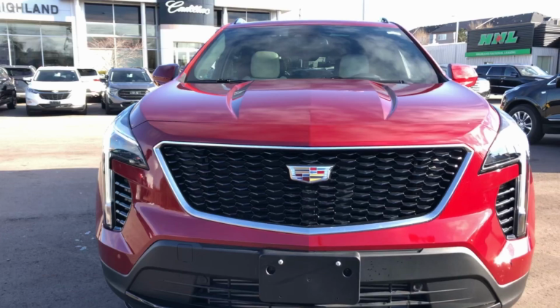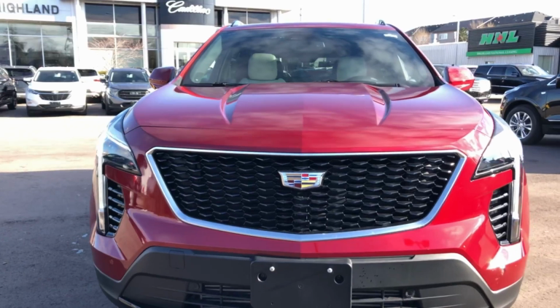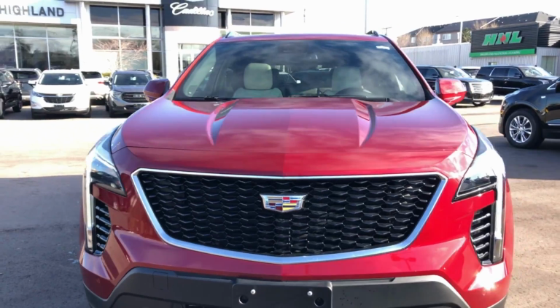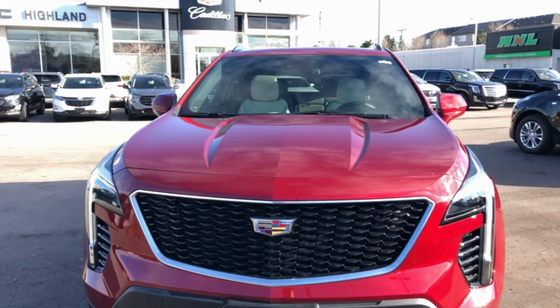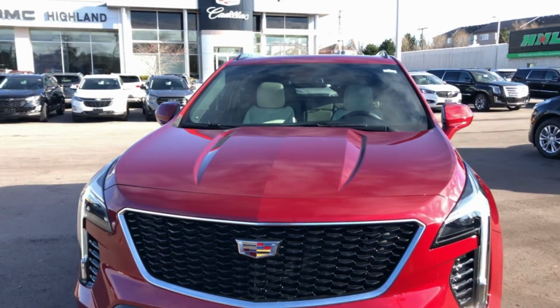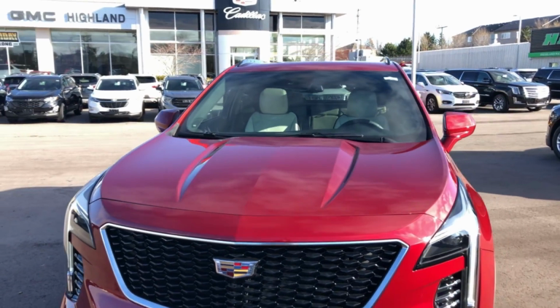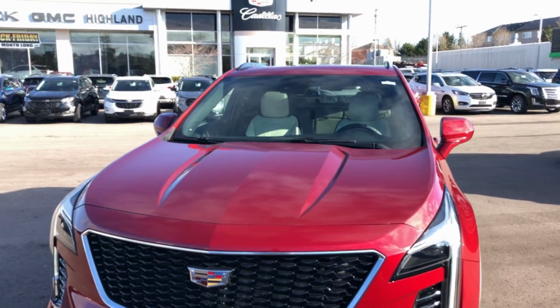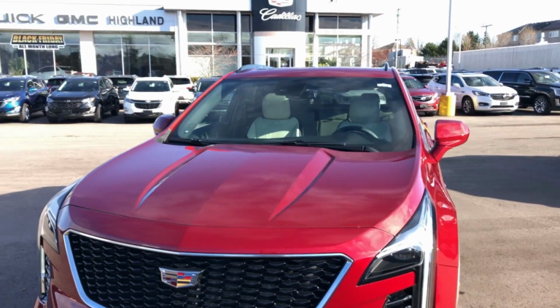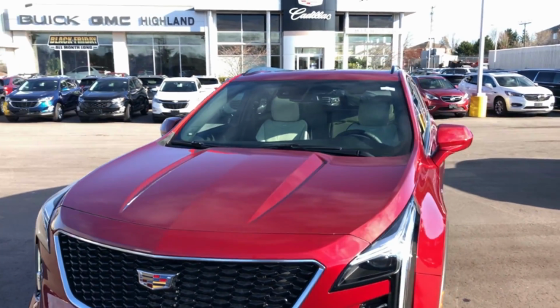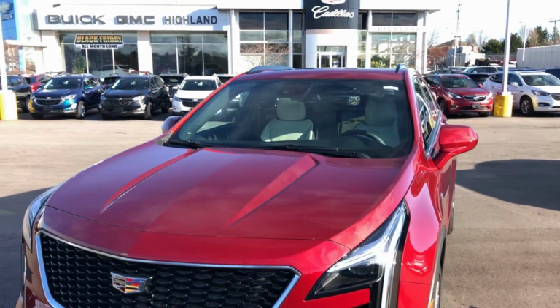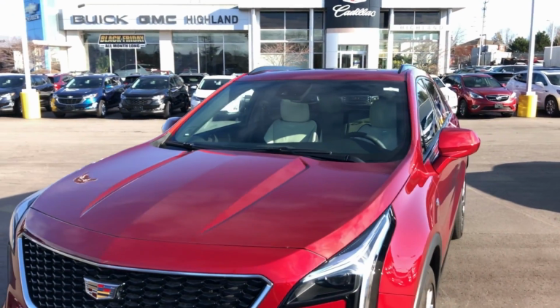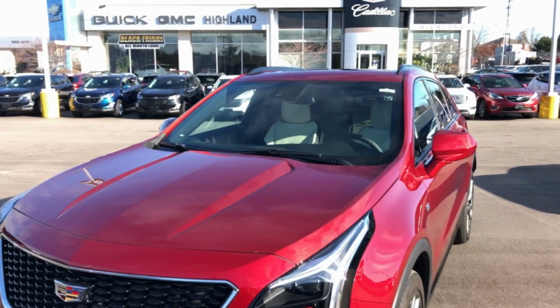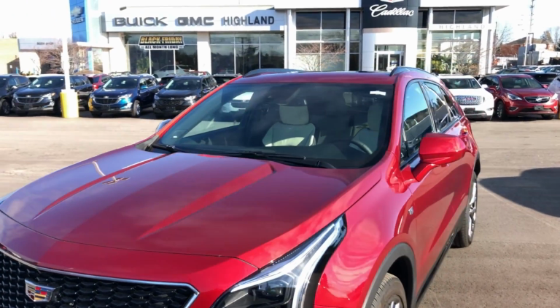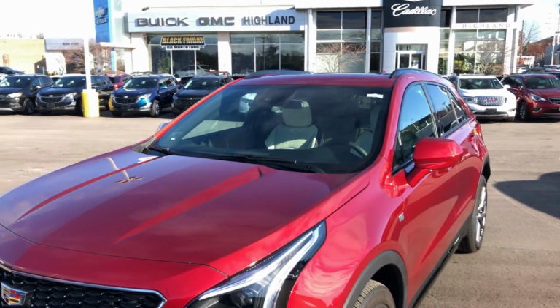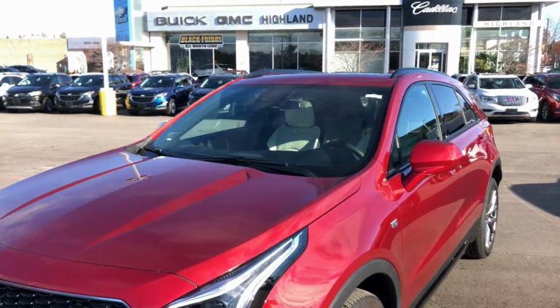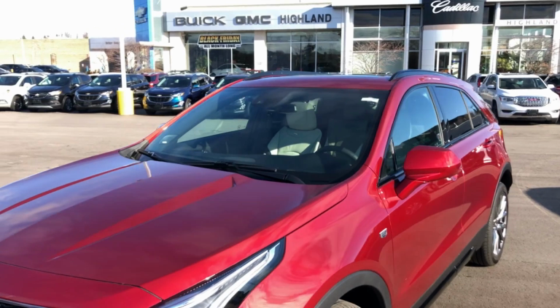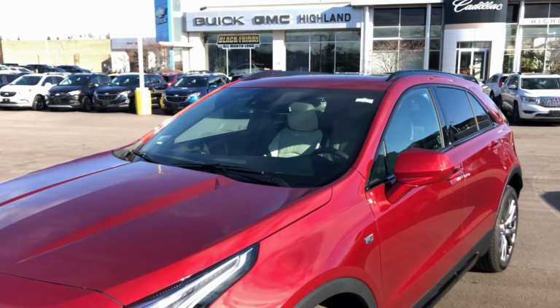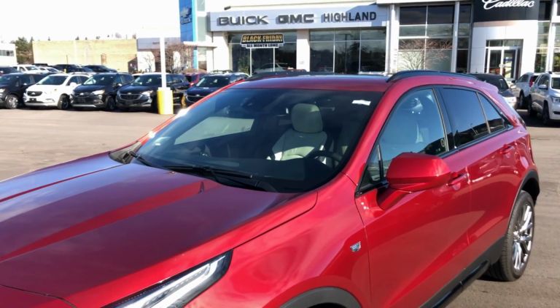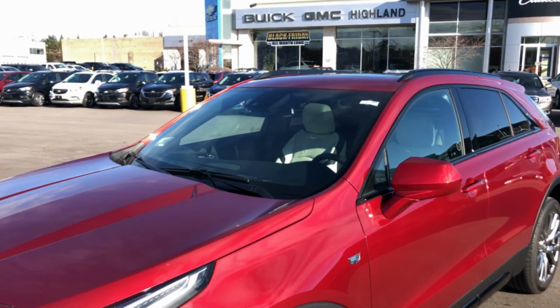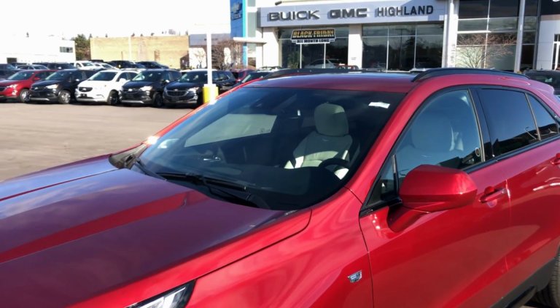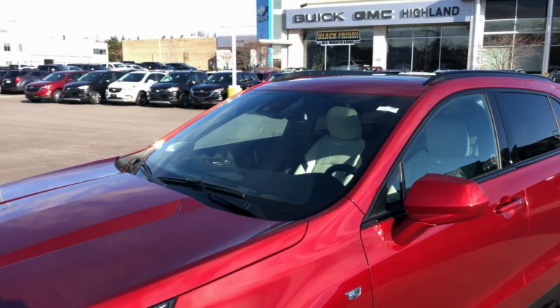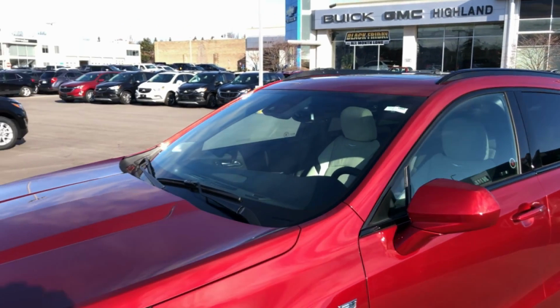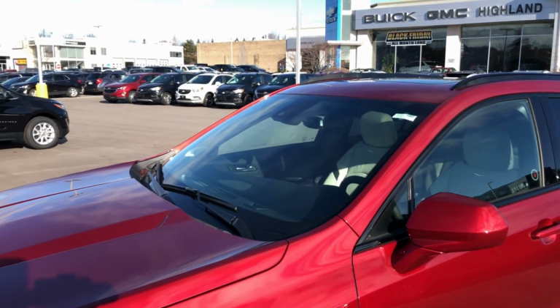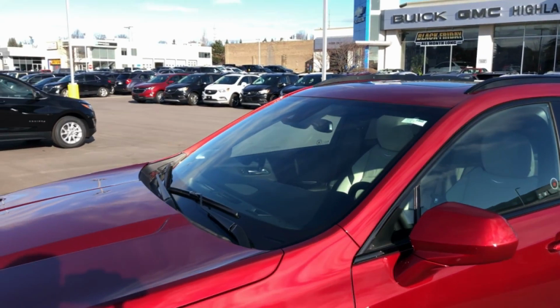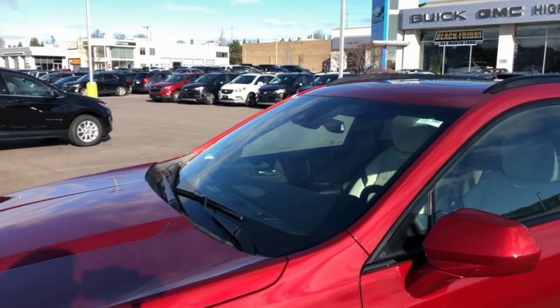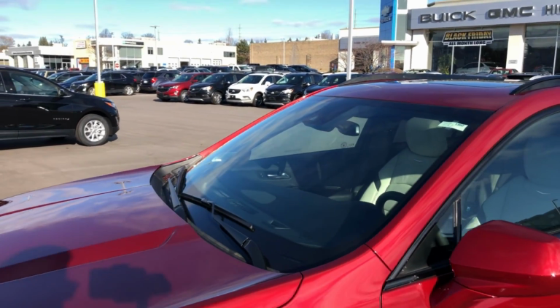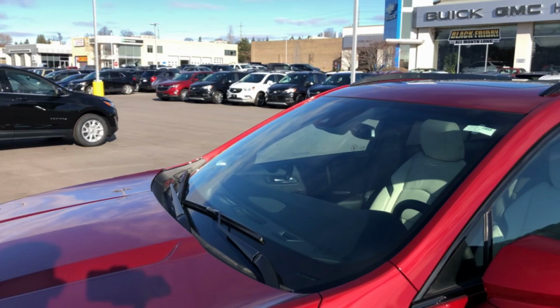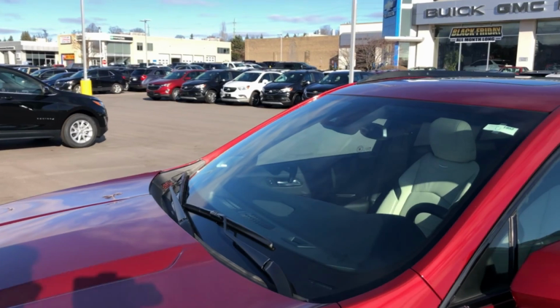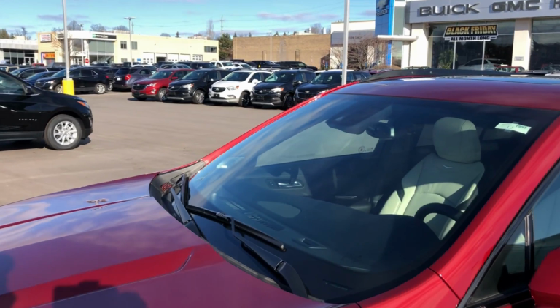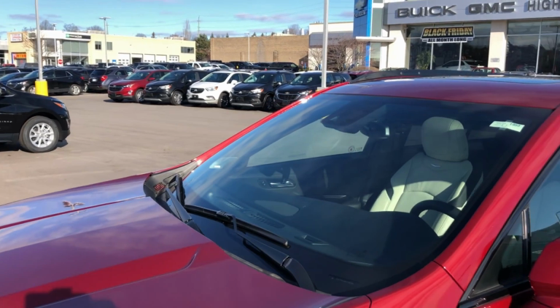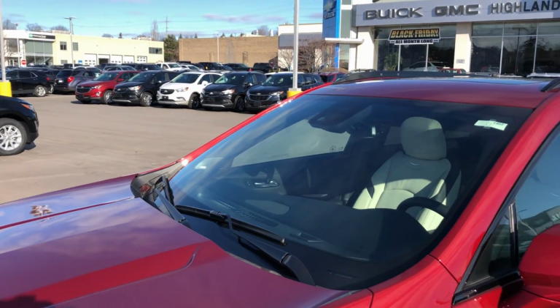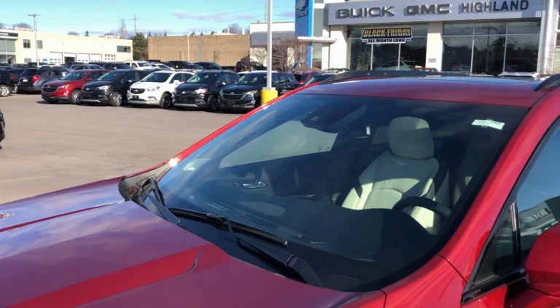Hello folks from Highland GM here. Today we're going to be talking about how rain sense wipers work using this Cadillac XT4, so please join us.